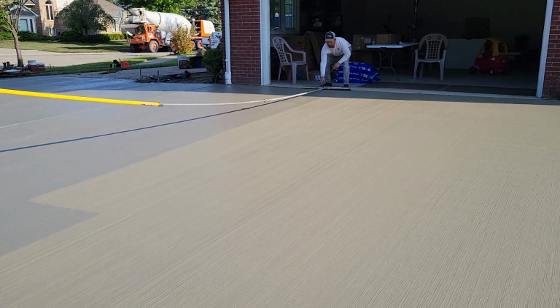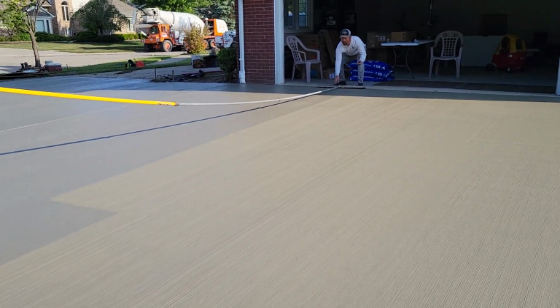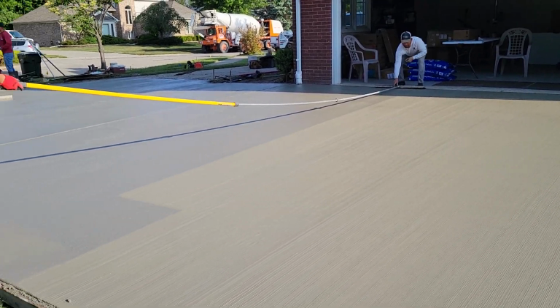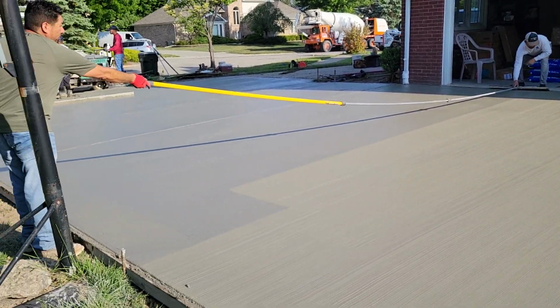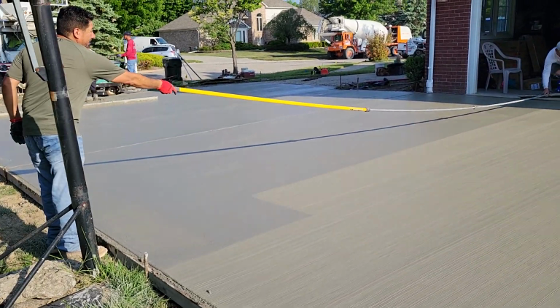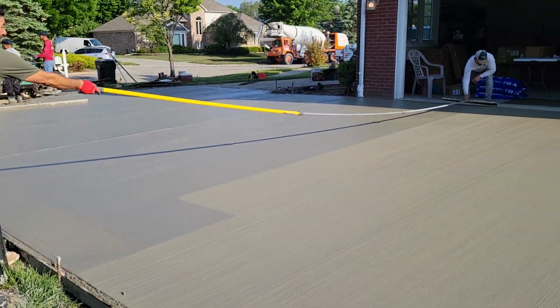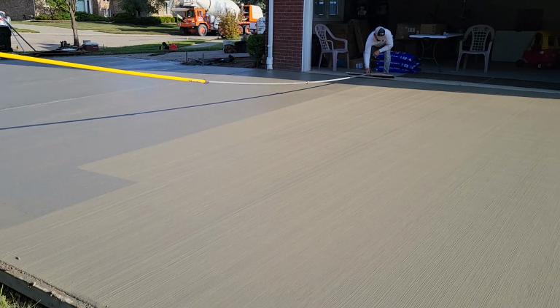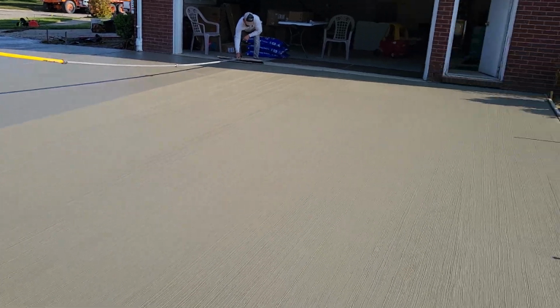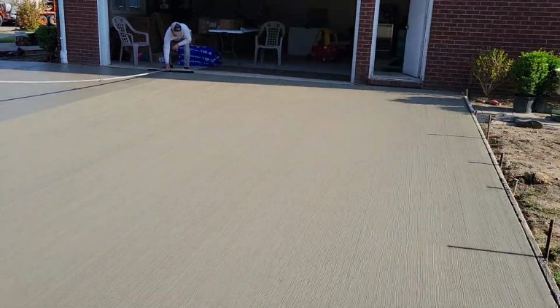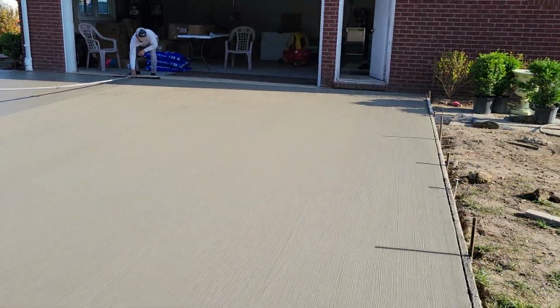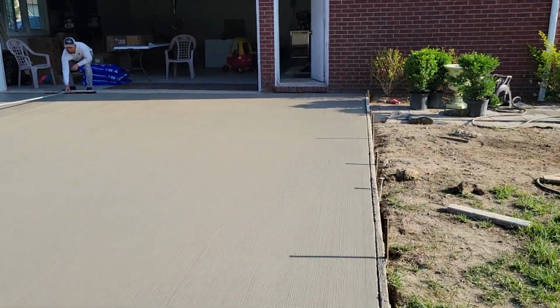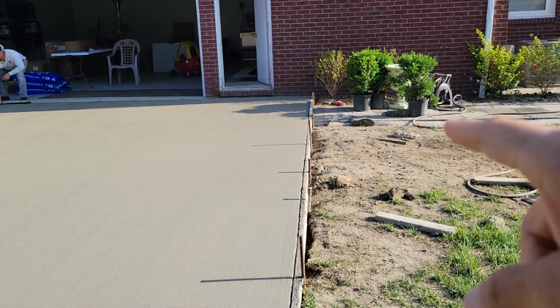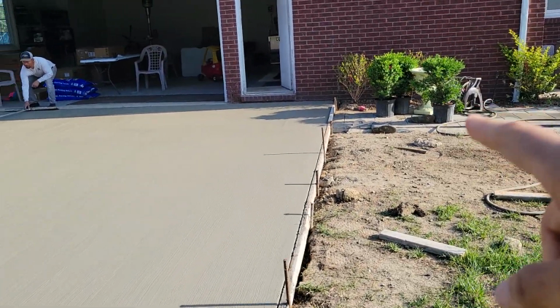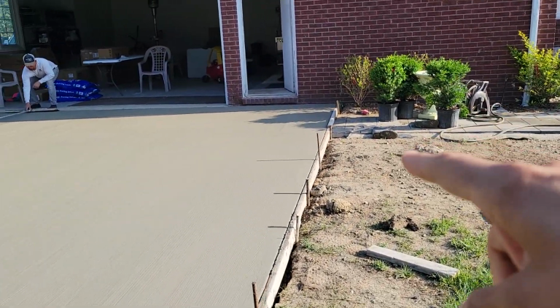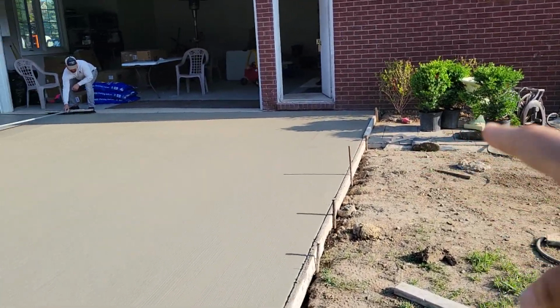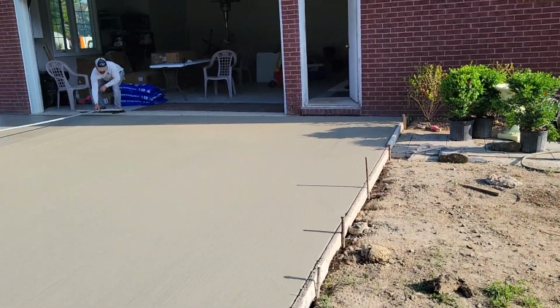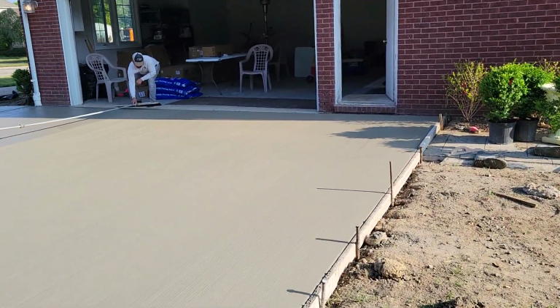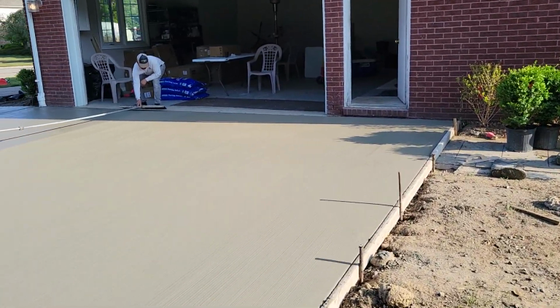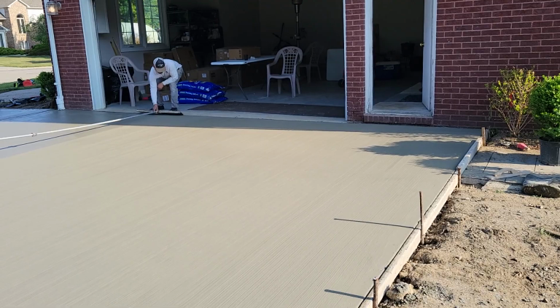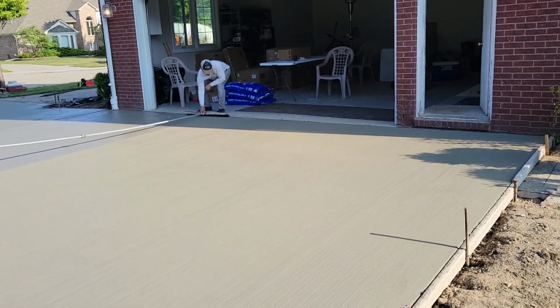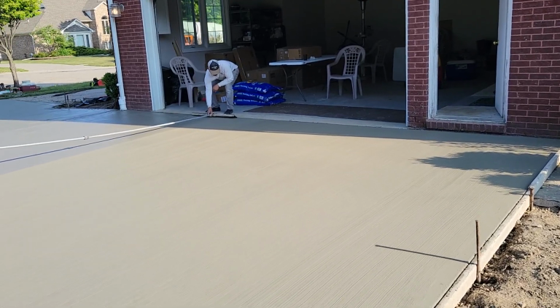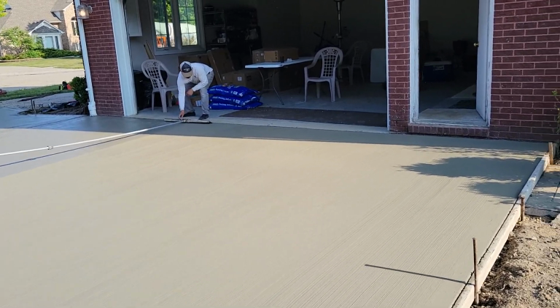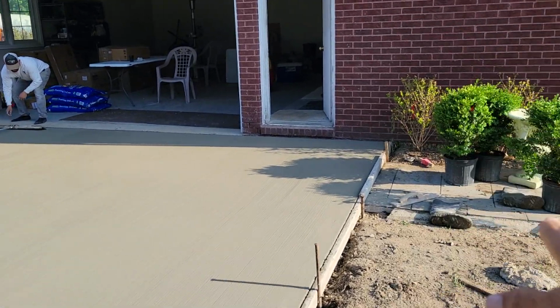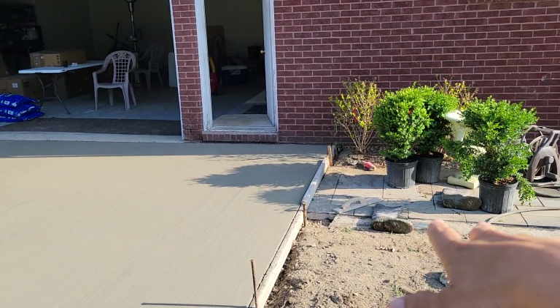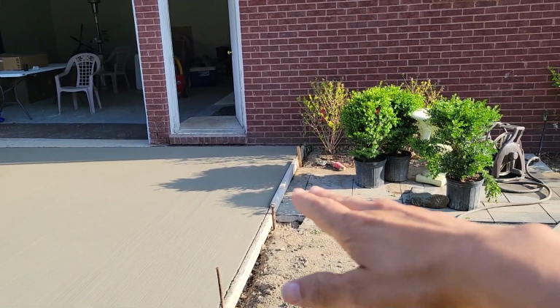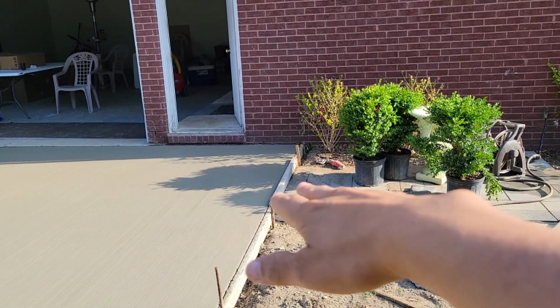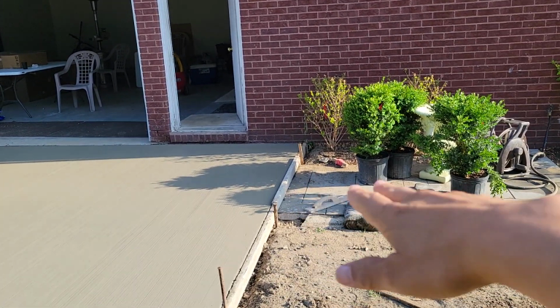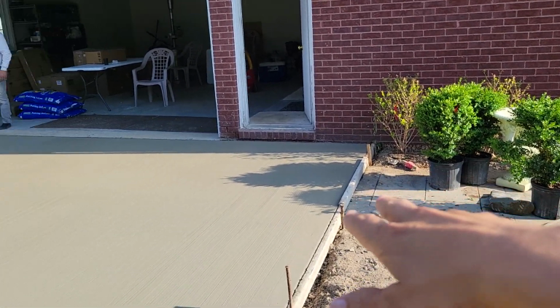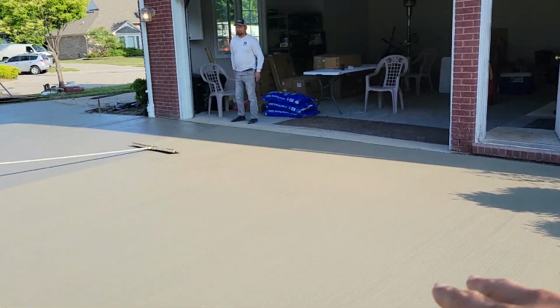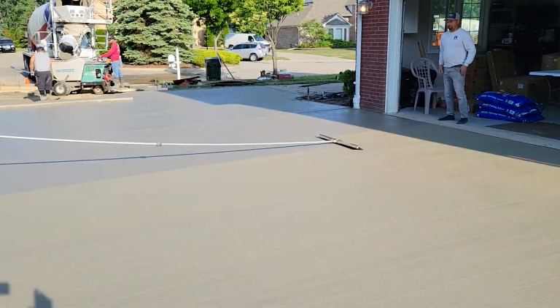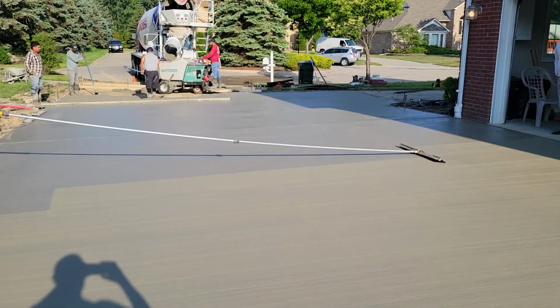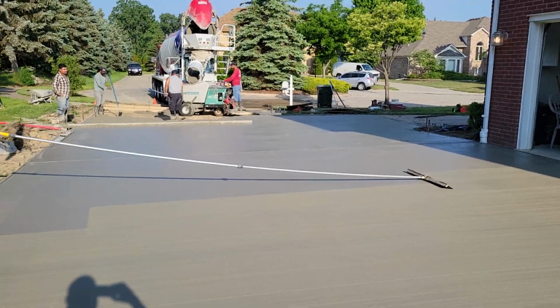Nice clean smooth concrete. We'll just have to adjust the paver walkway here a little bit, because when we reset the forms we wanted to make it more level. So we'll have to come back through, pick up those pavers, and make it level with the concrete.